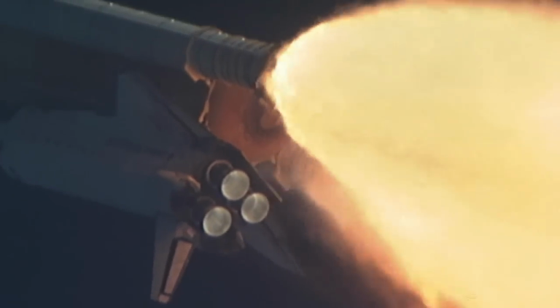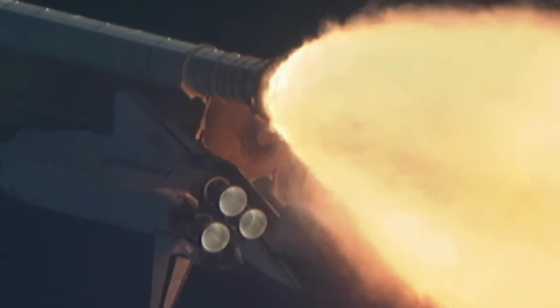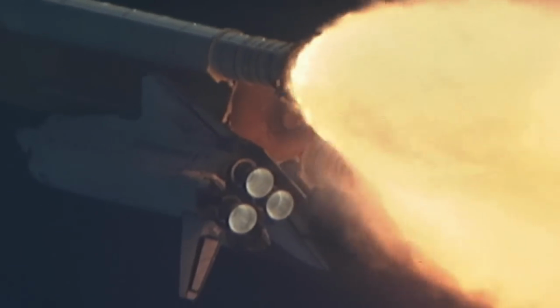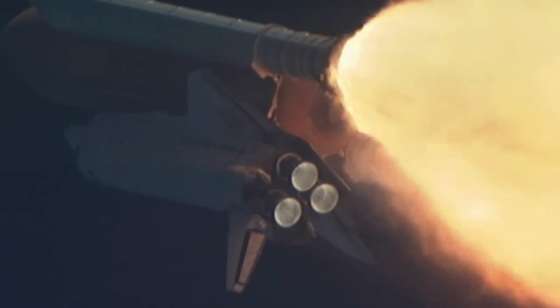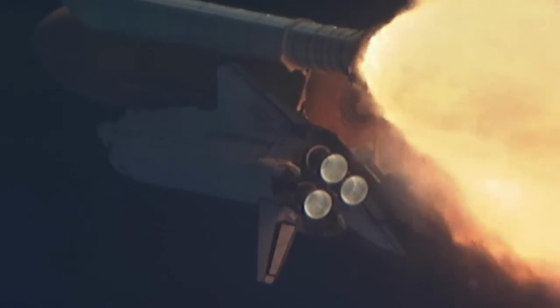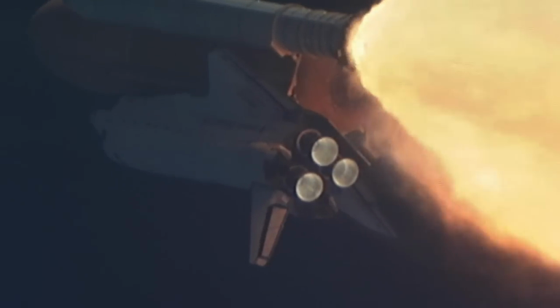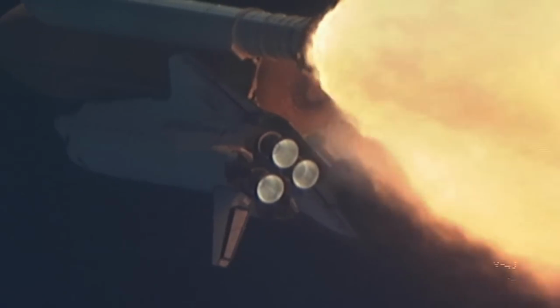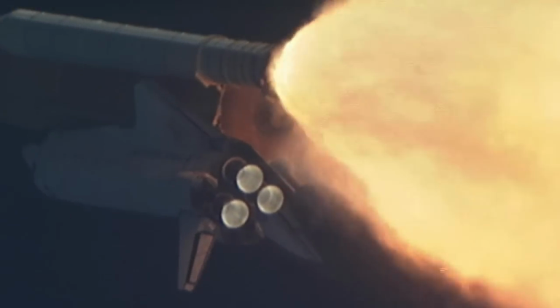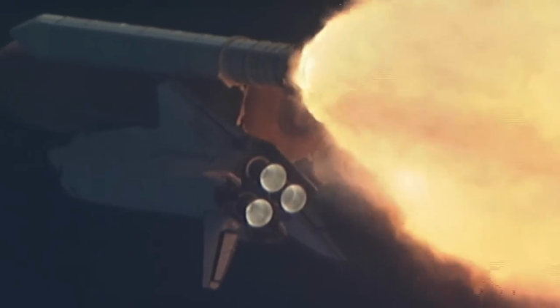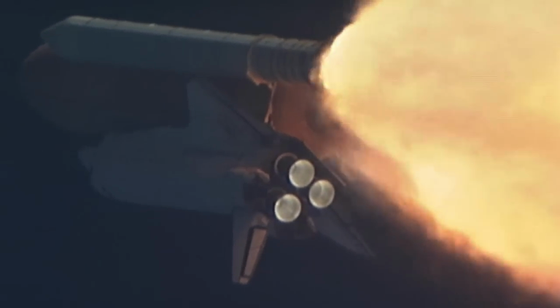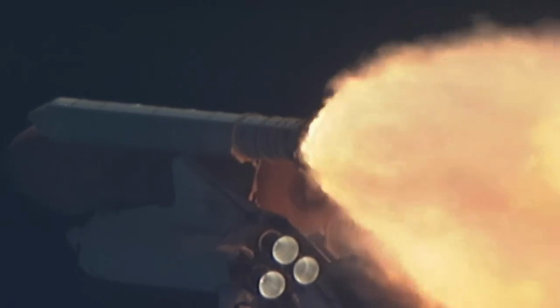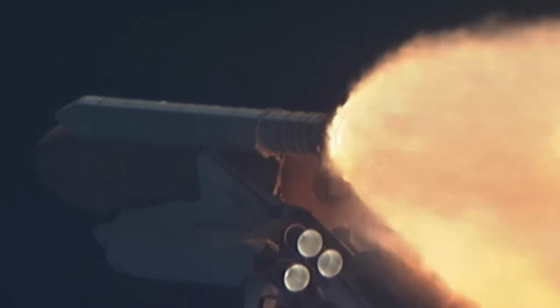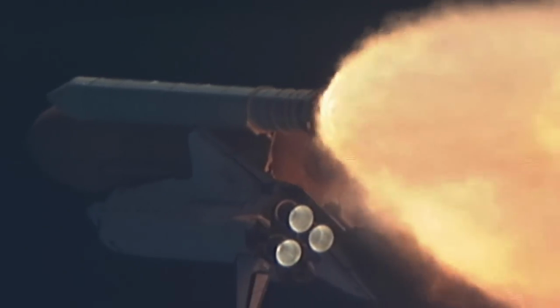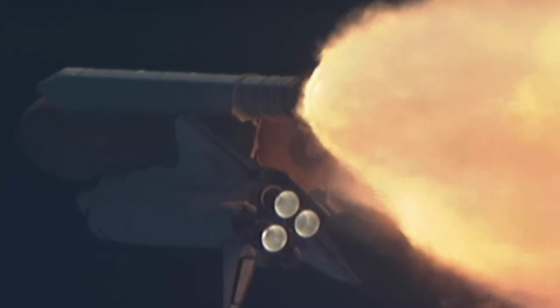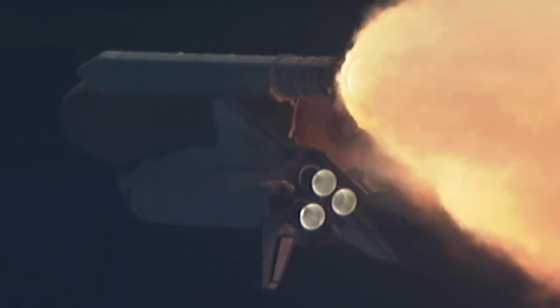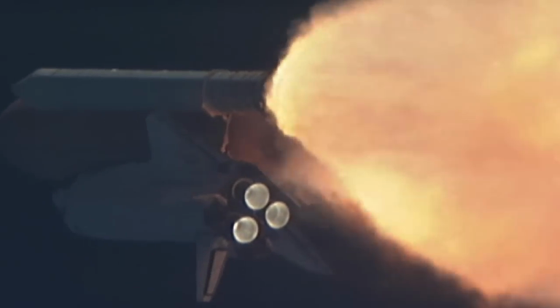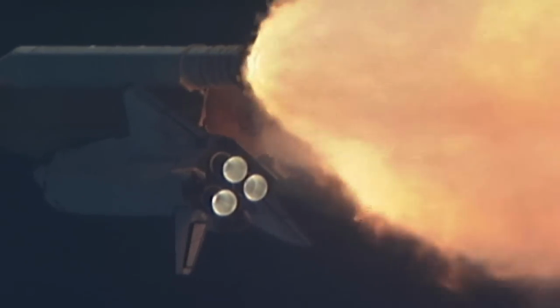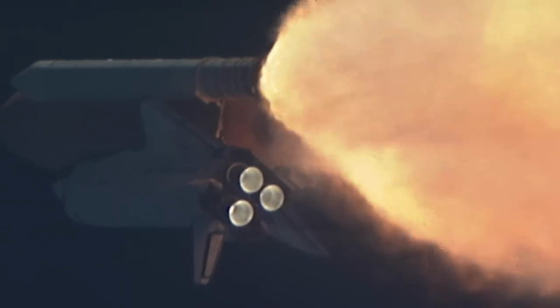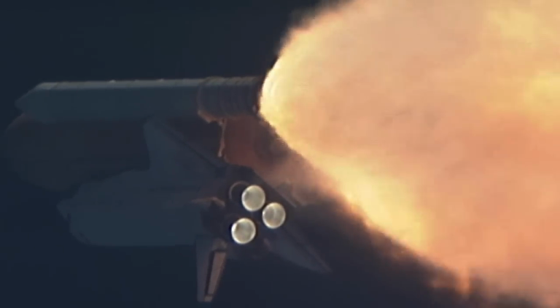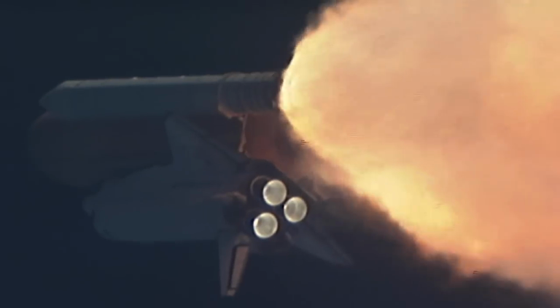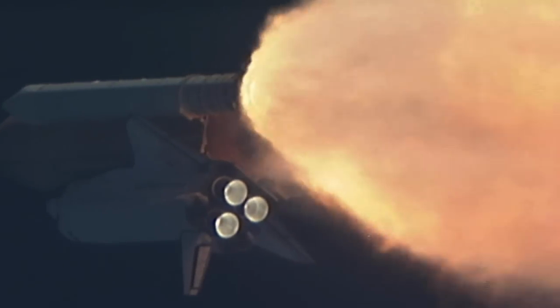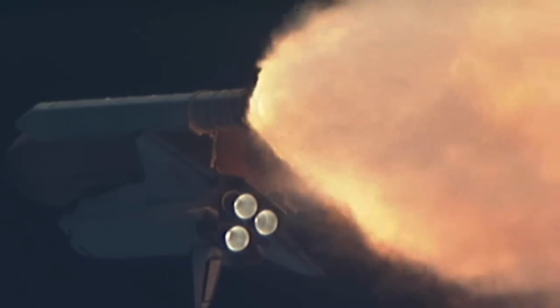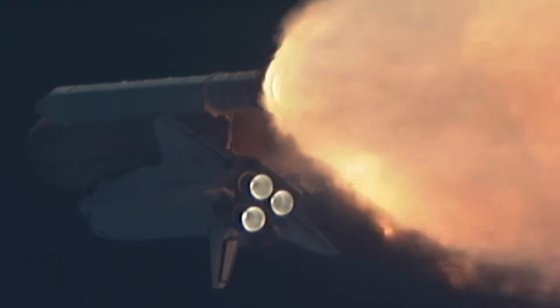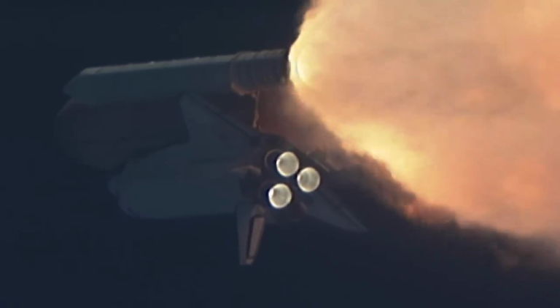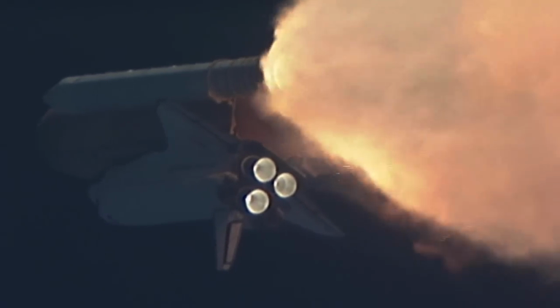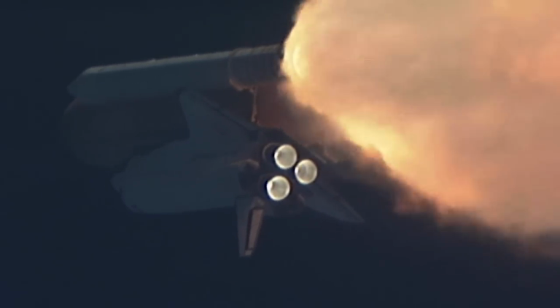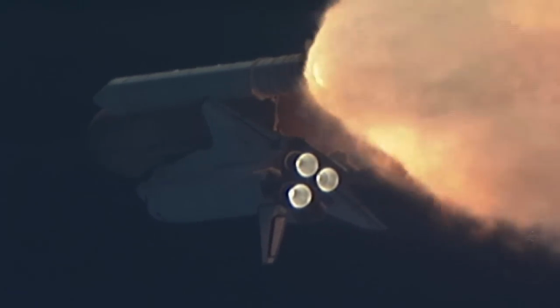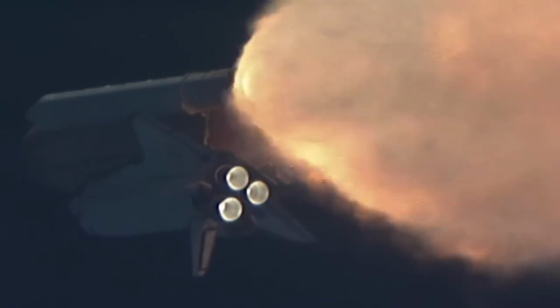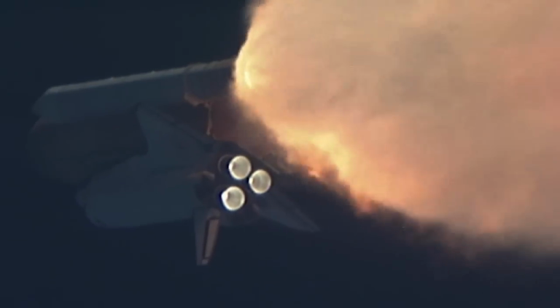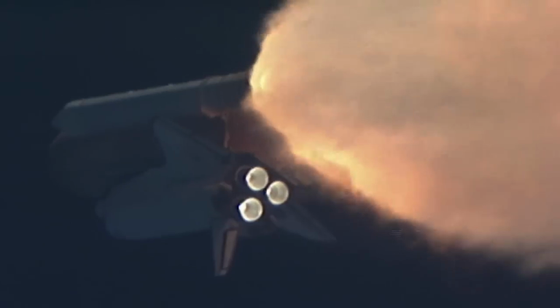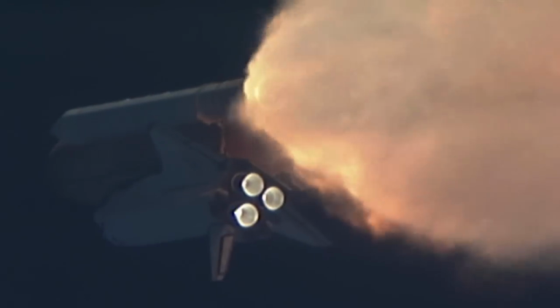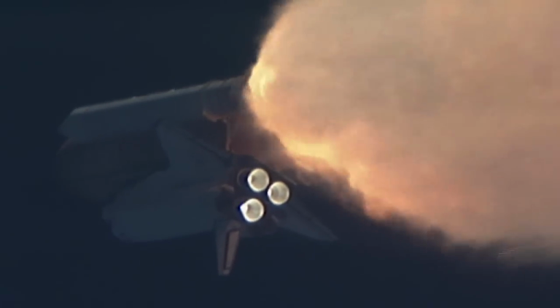All three engines looking really good, back at full throttle now. At liftoff the fully fueled shuttle, boosters, and external tank weighed 4.5 million pounds. It has now burned half of that liftoff weight in propellant.